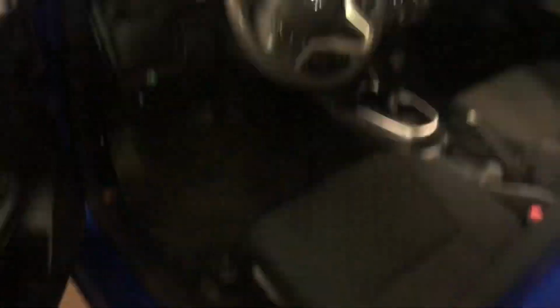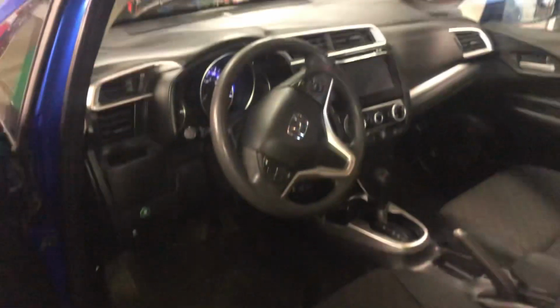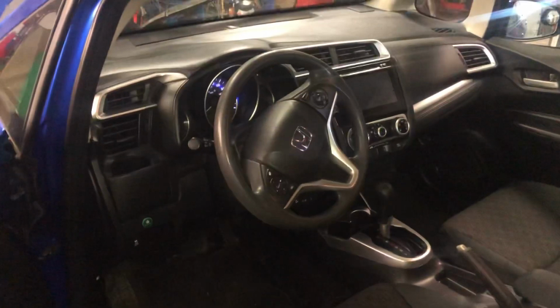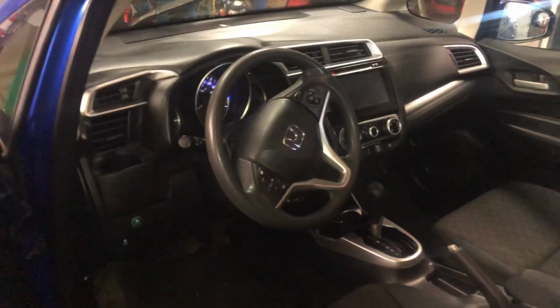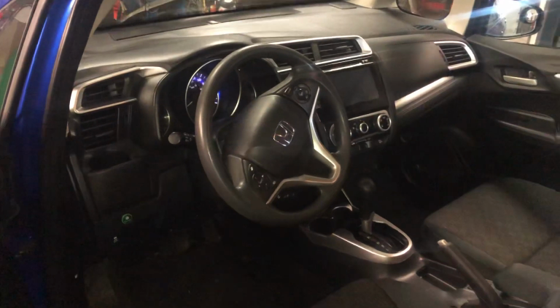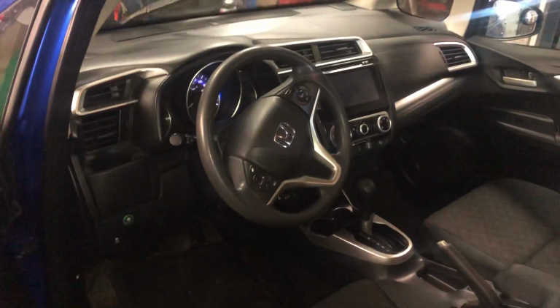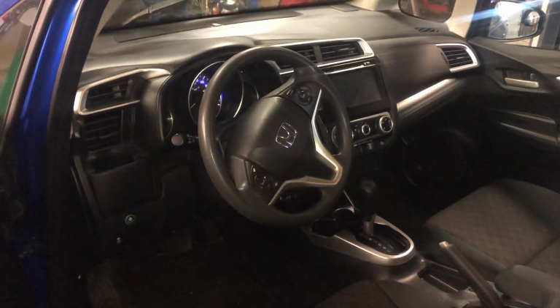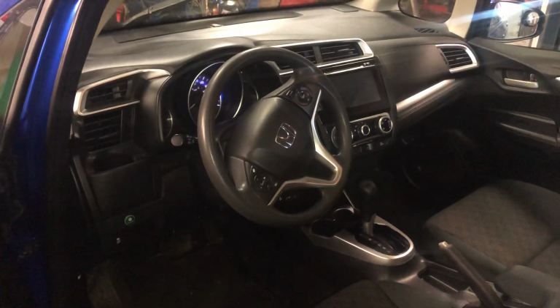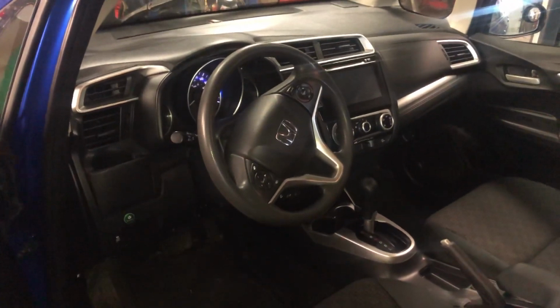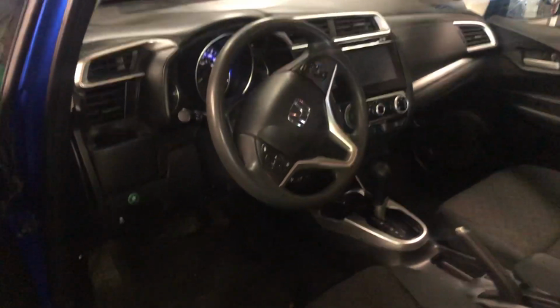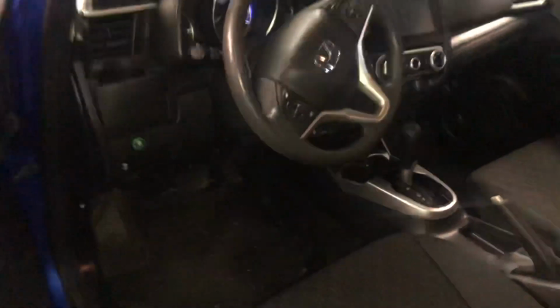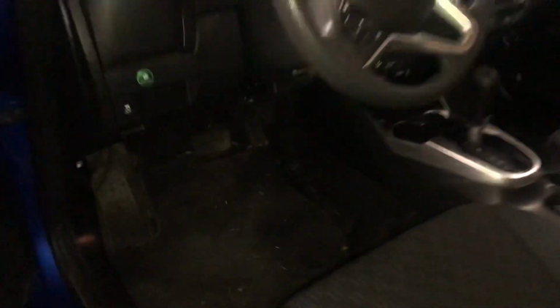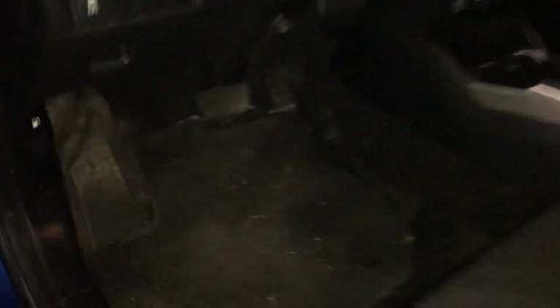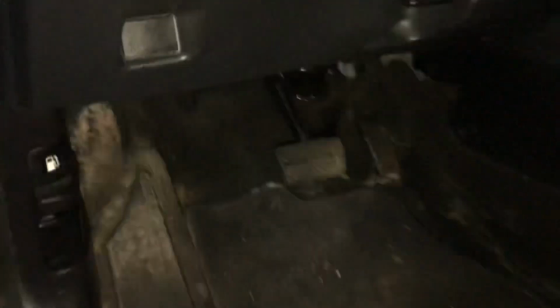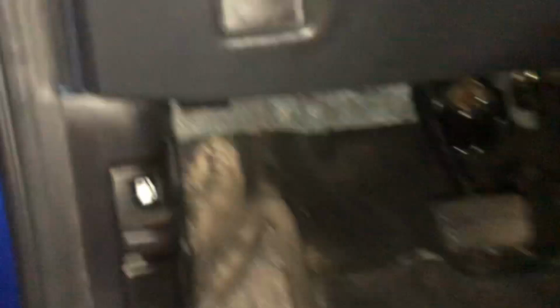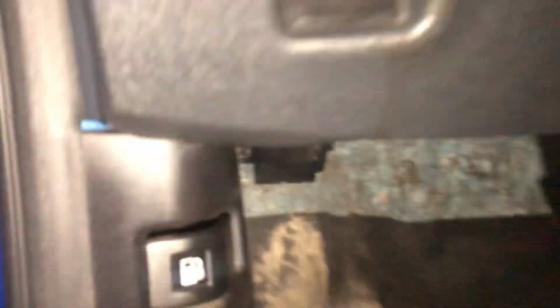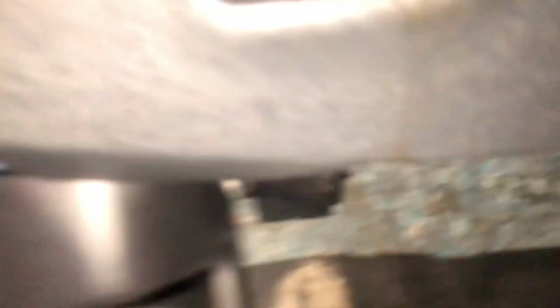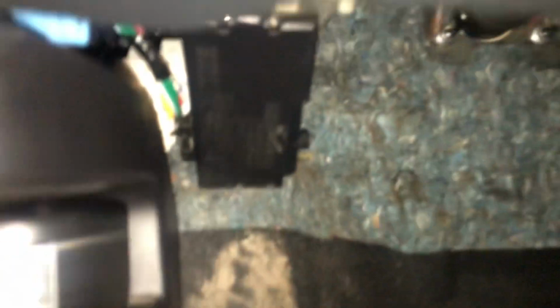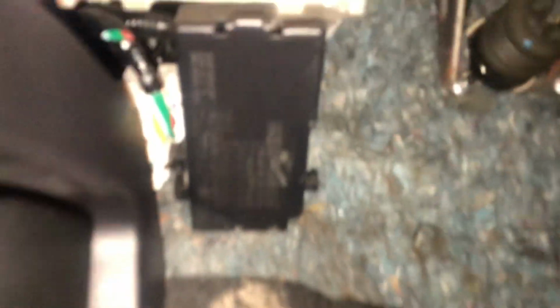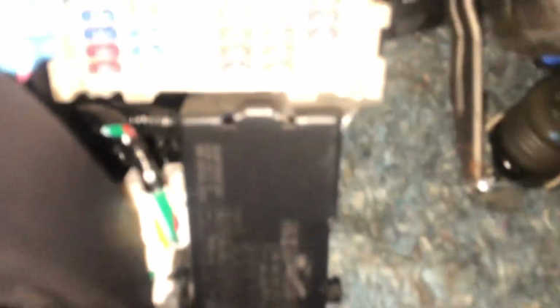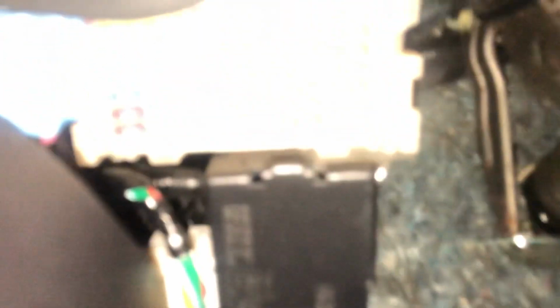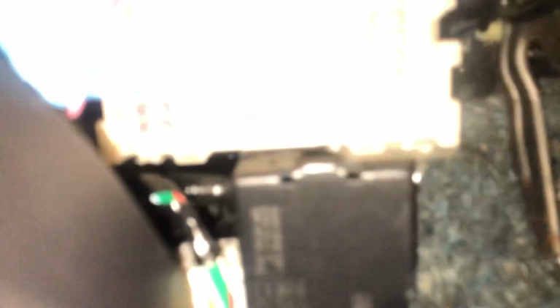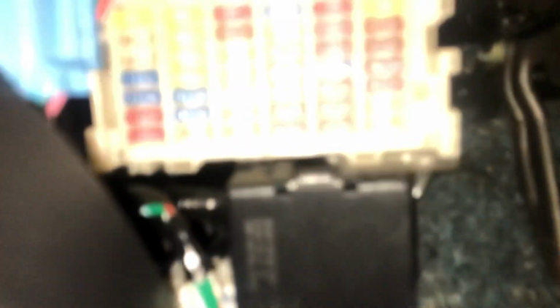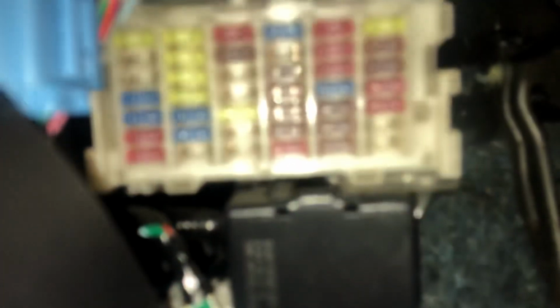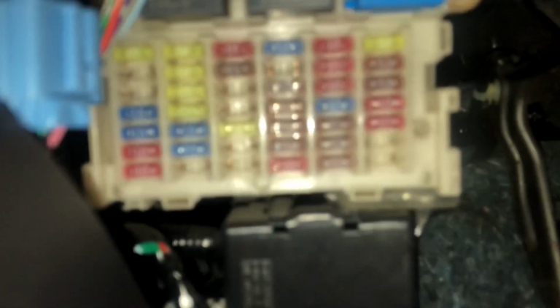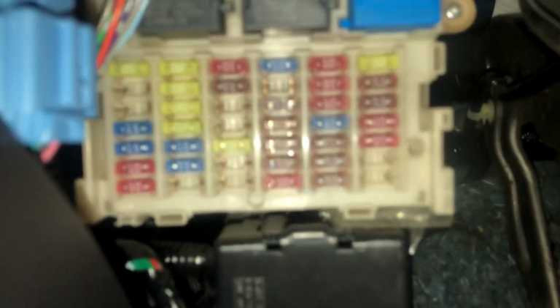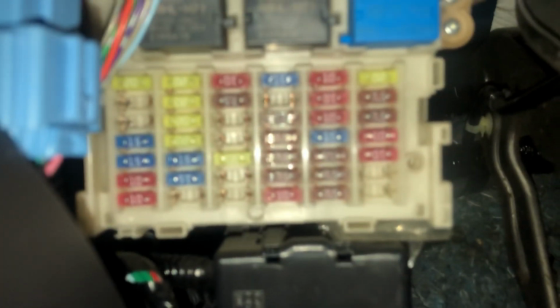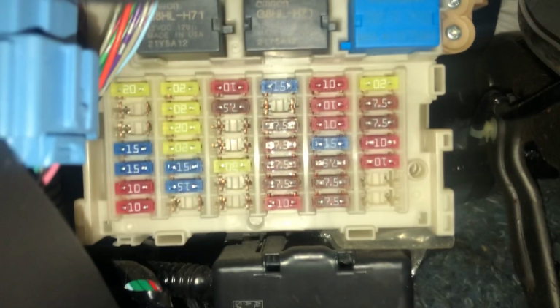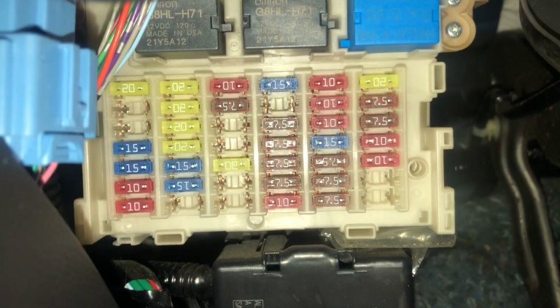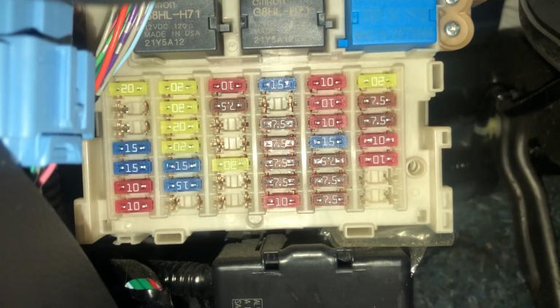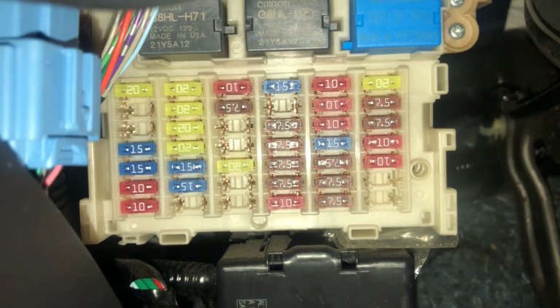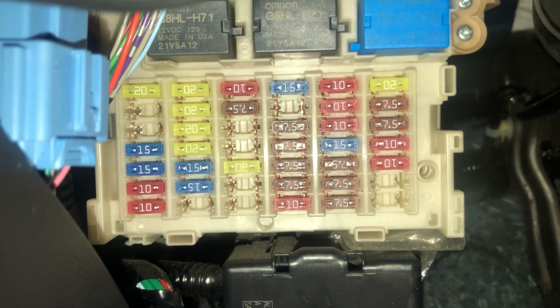The second fuse box location is located on the right side of the car, which is located right over here. Here are the fuses.